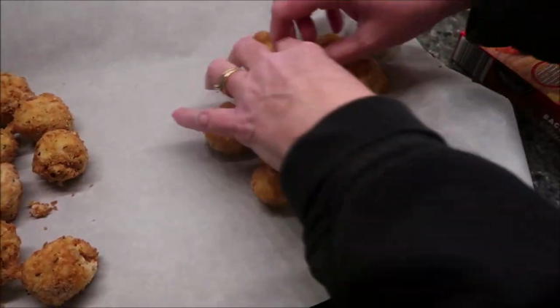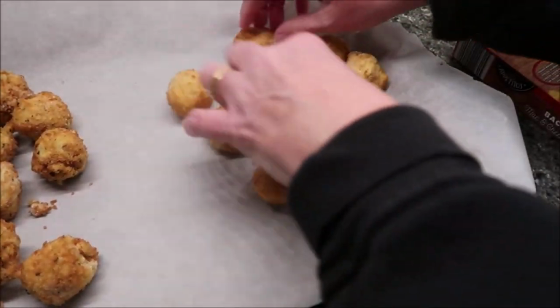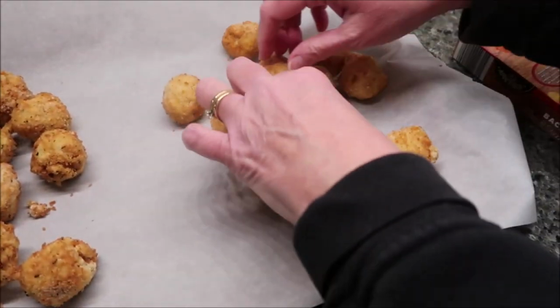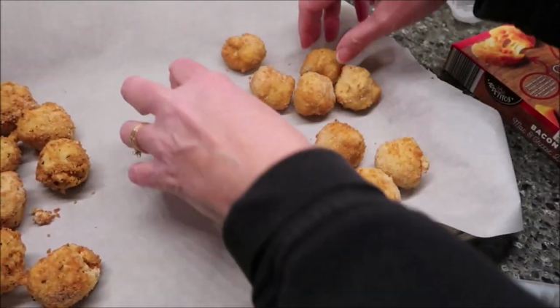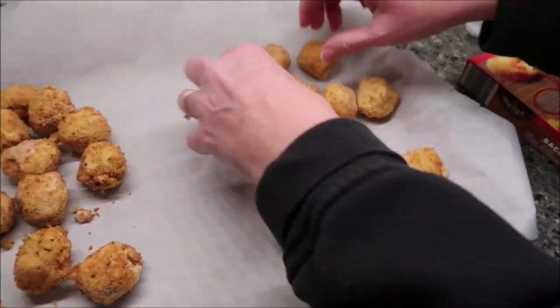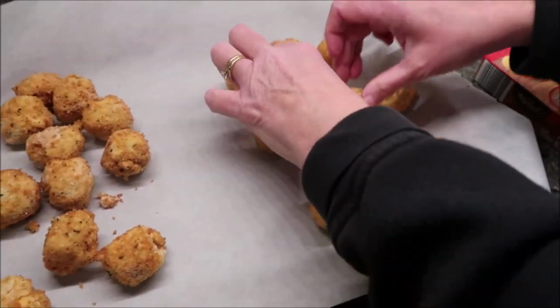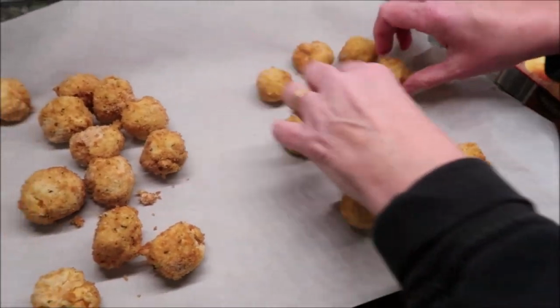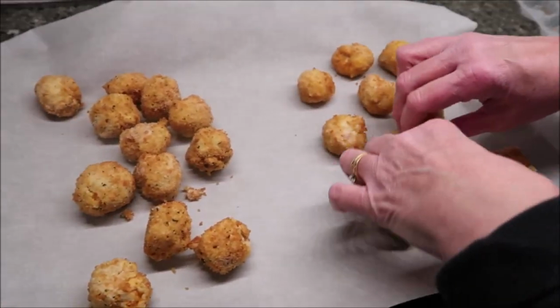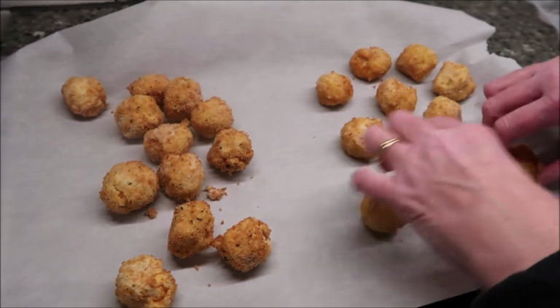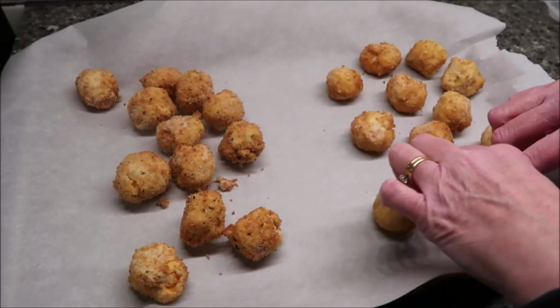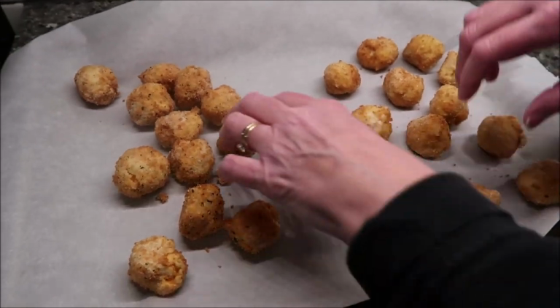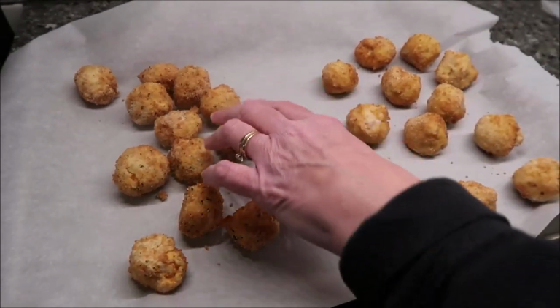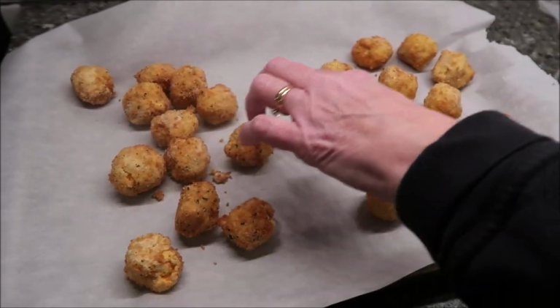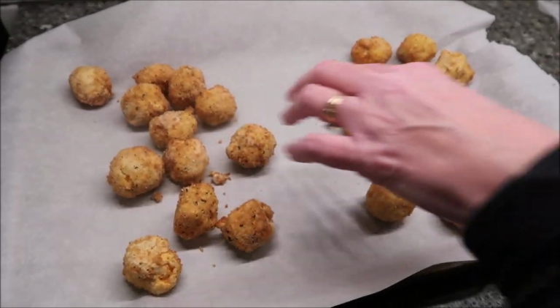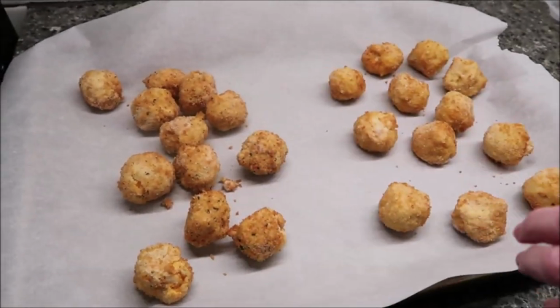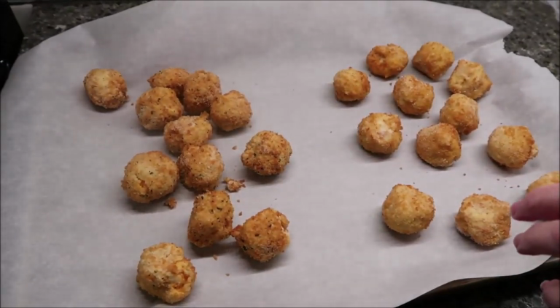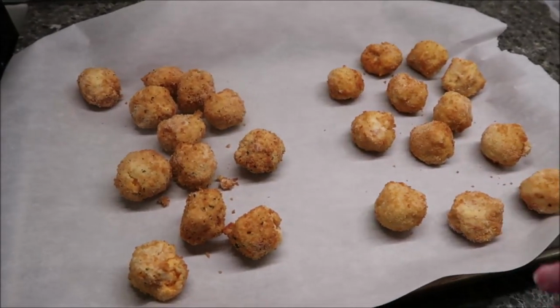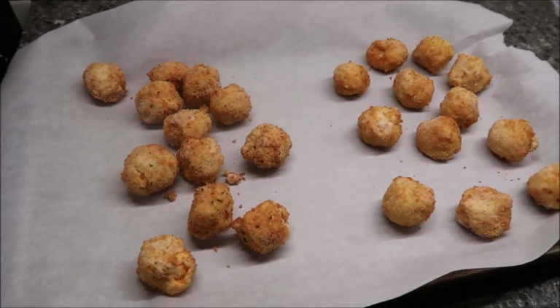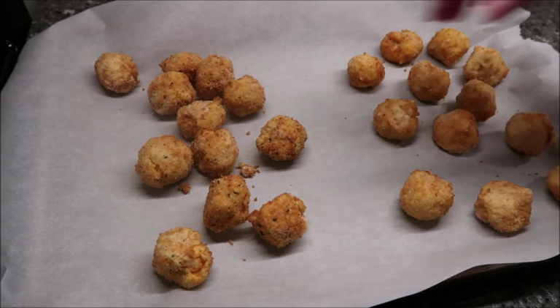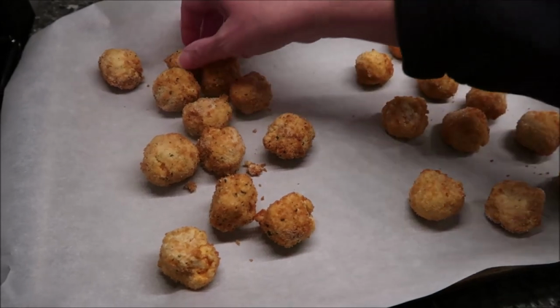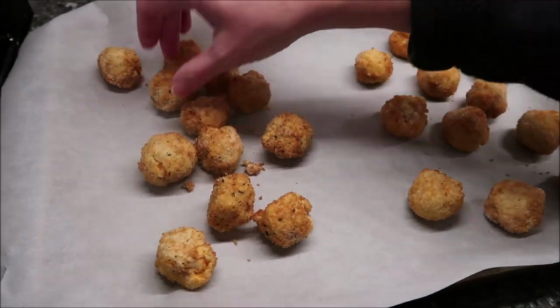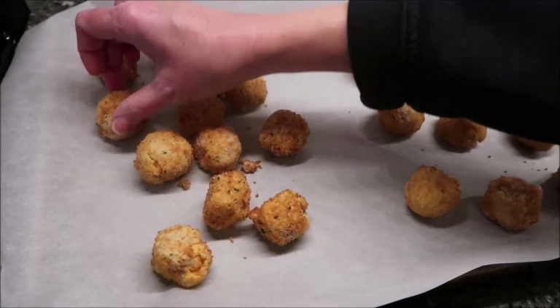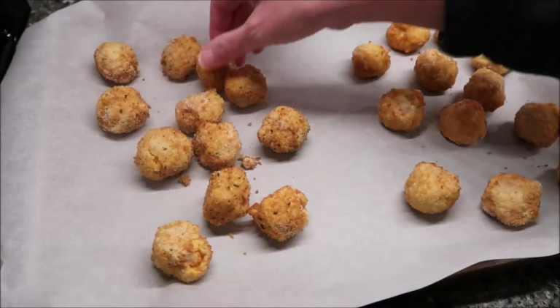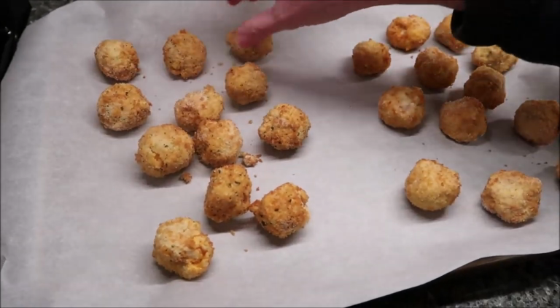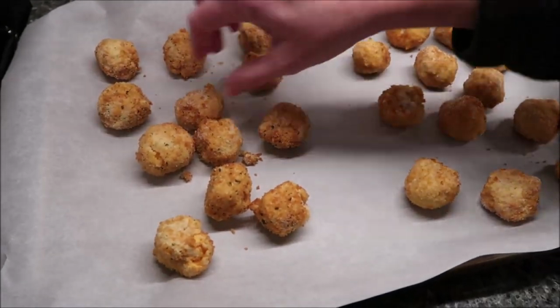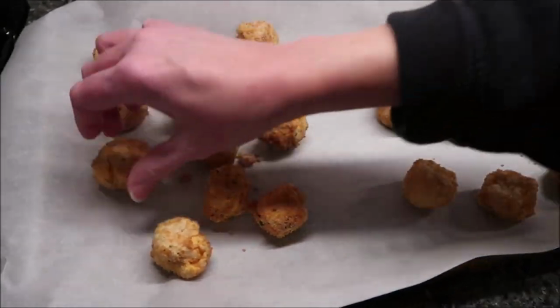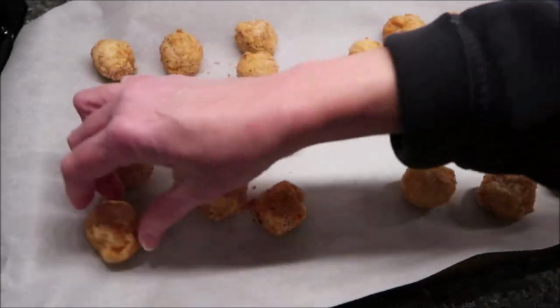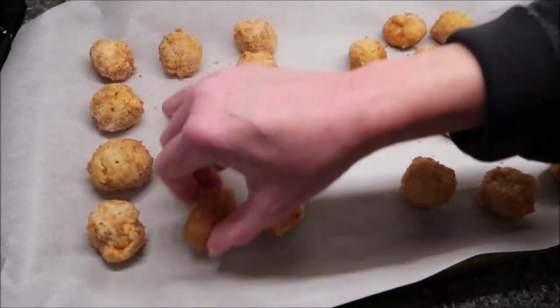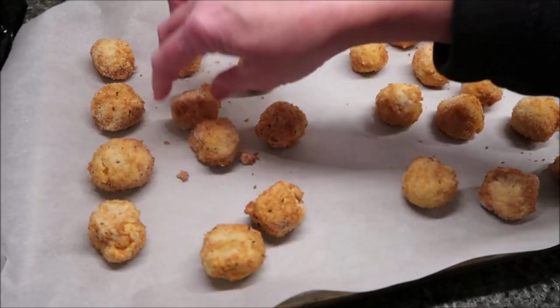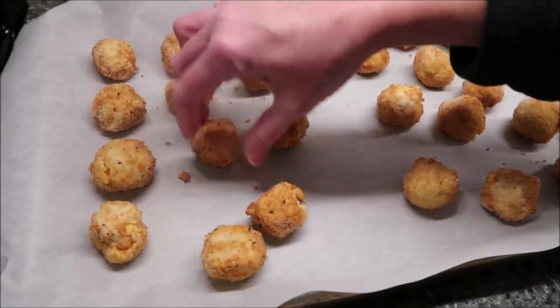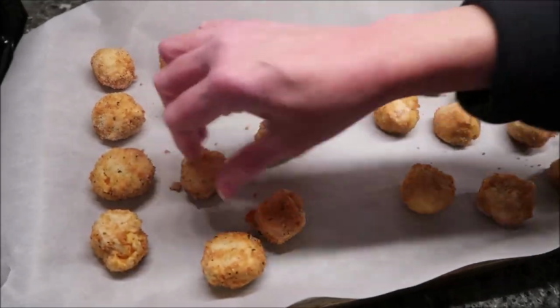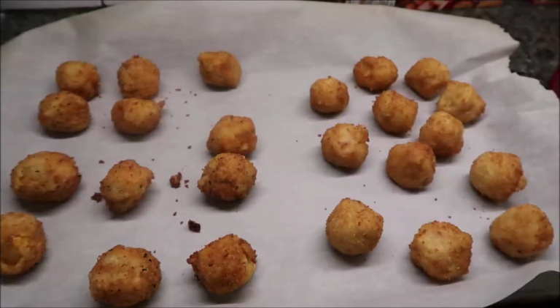They bake for the exact same amount of time — 400 degrees, and they're going to bake for 12 to 14 minutes. I will probably let them go the full 14 minutes, and then we'll be back.